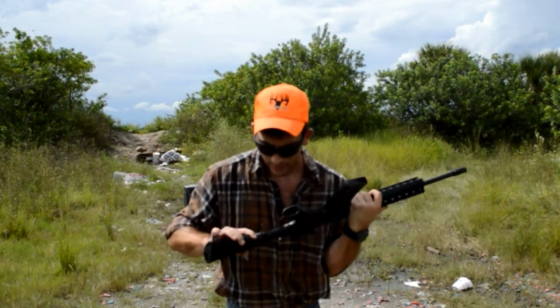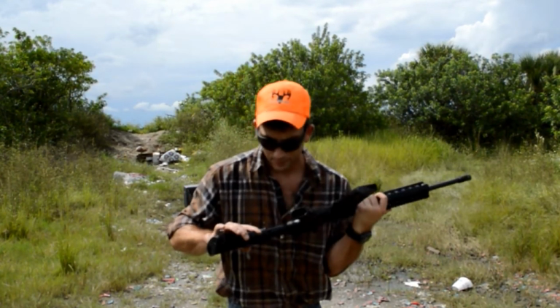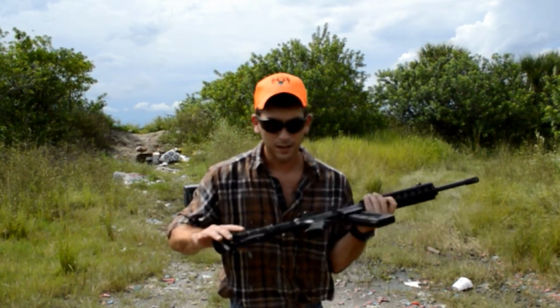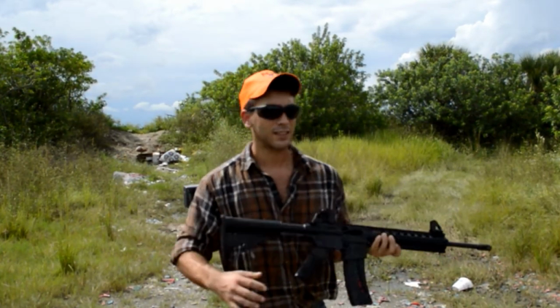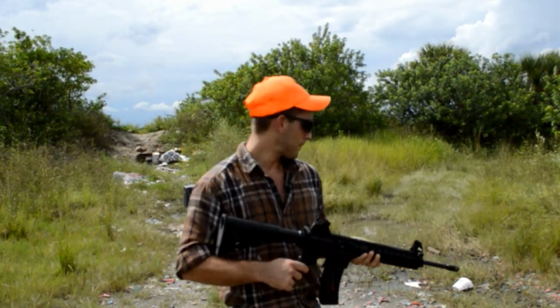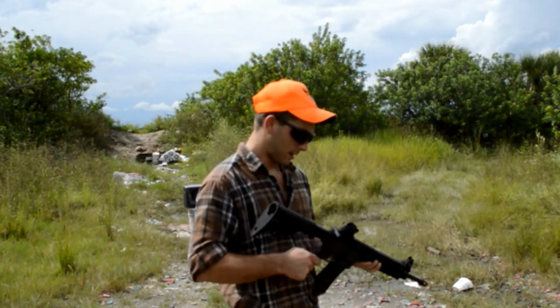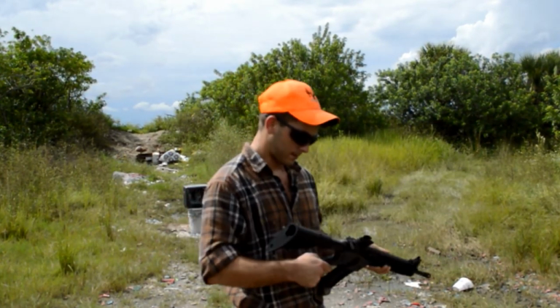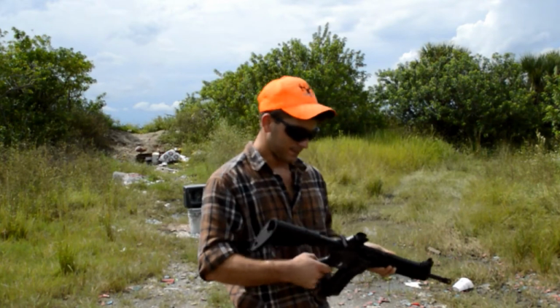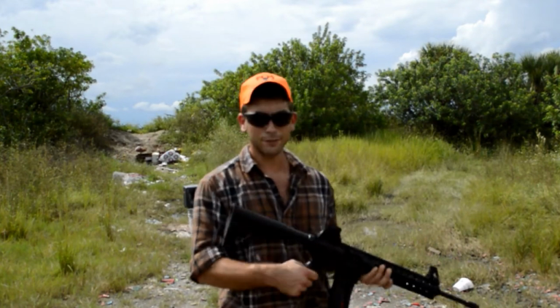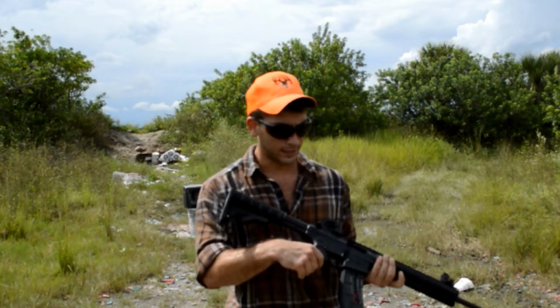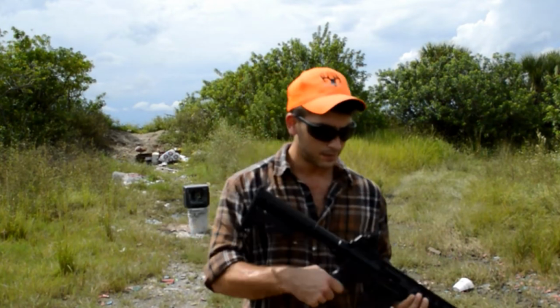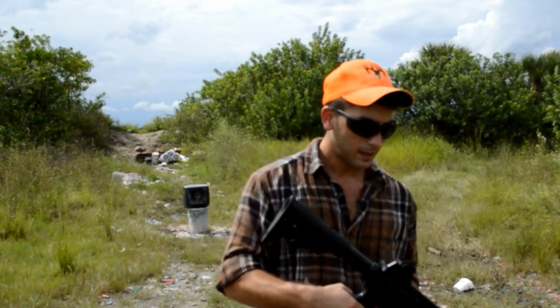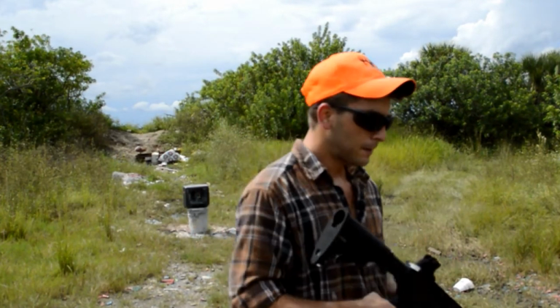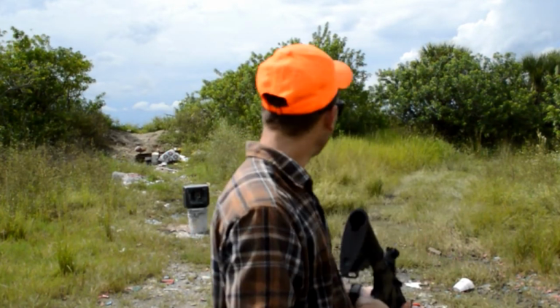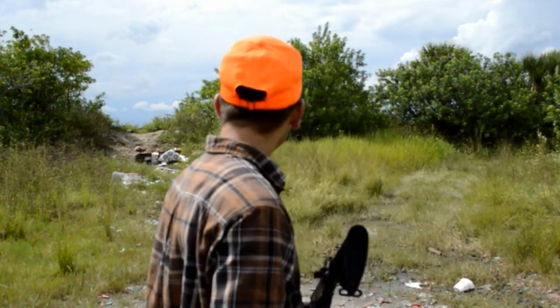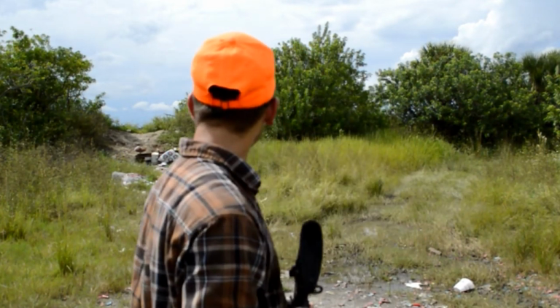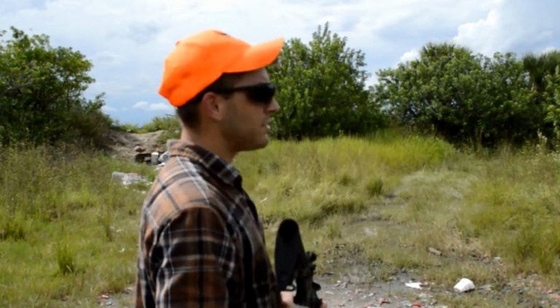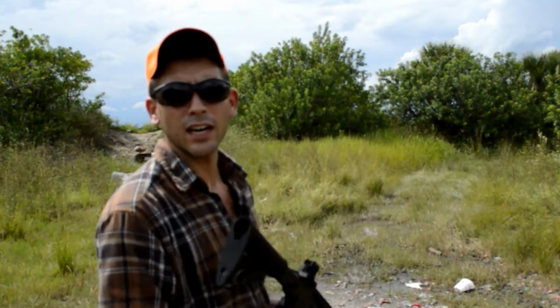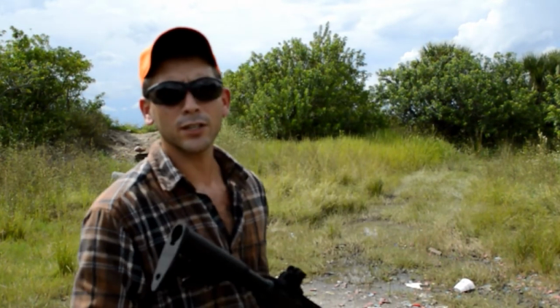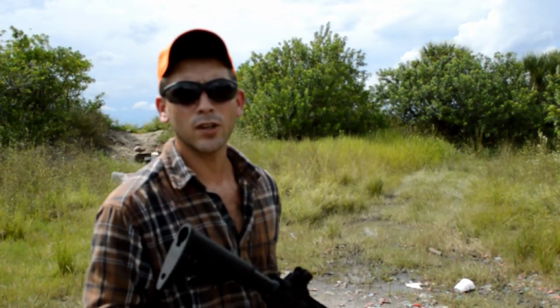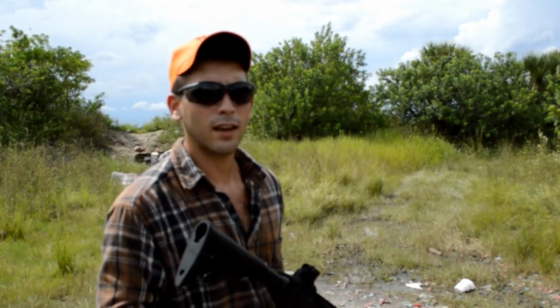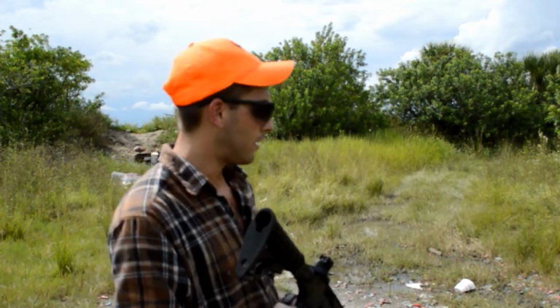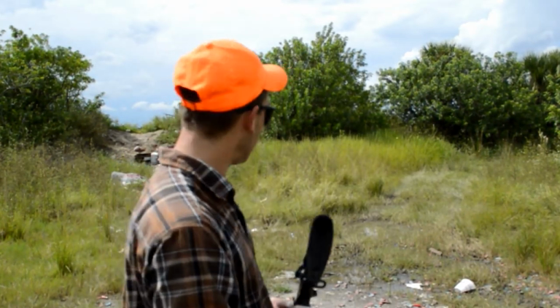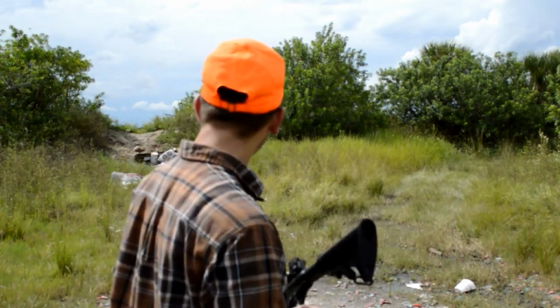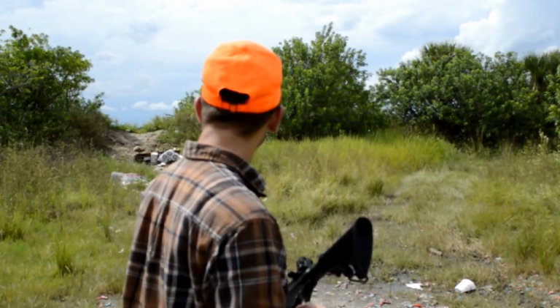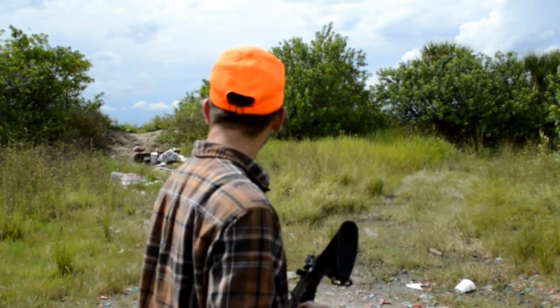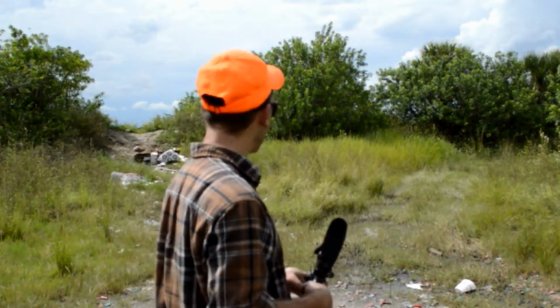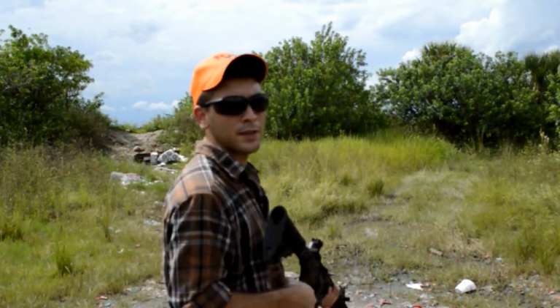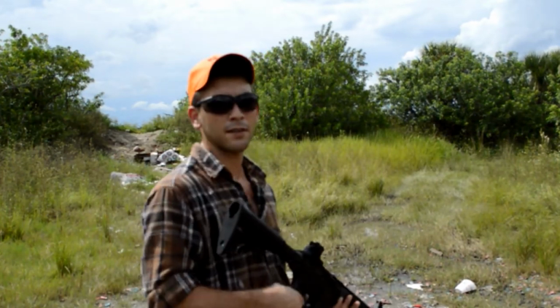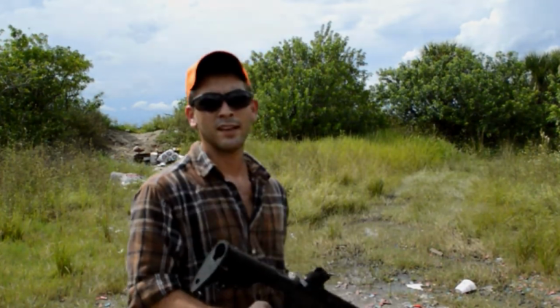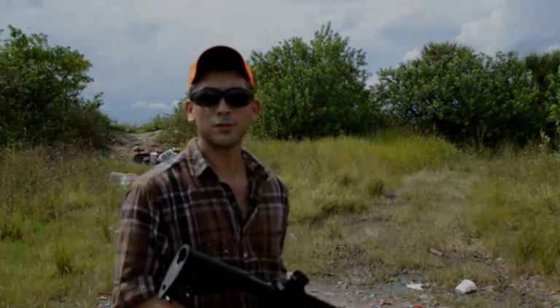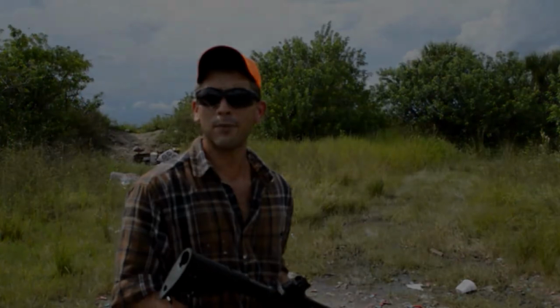Like my stock right there. Definitely easy trigger squeeze on it, and just fun to shoot. And will definitely do some damage.